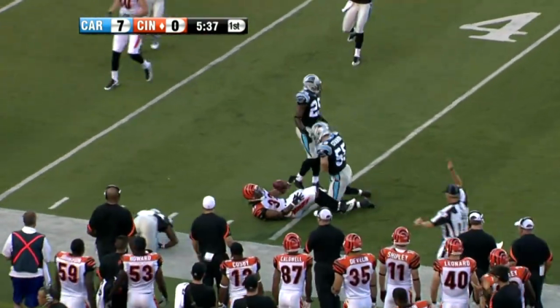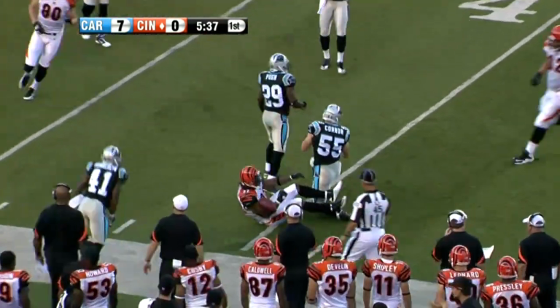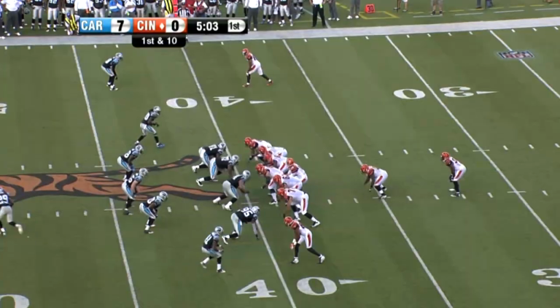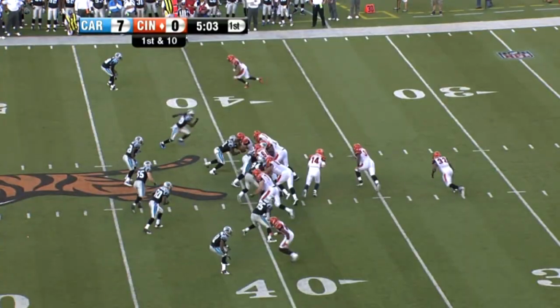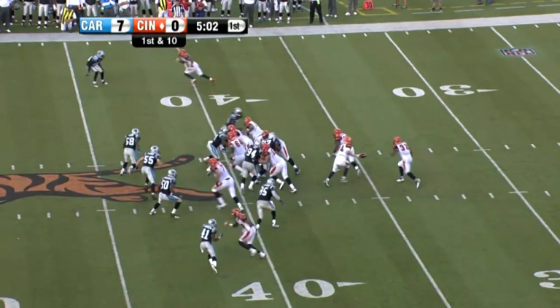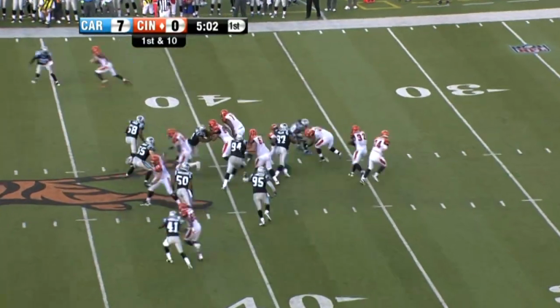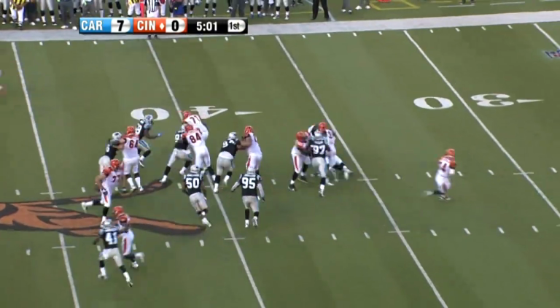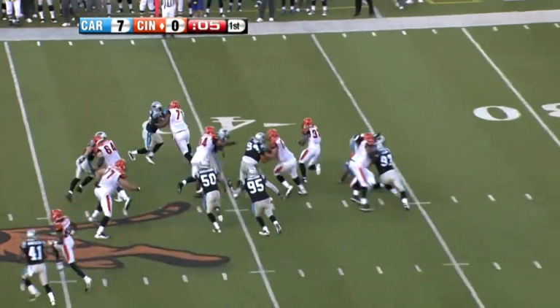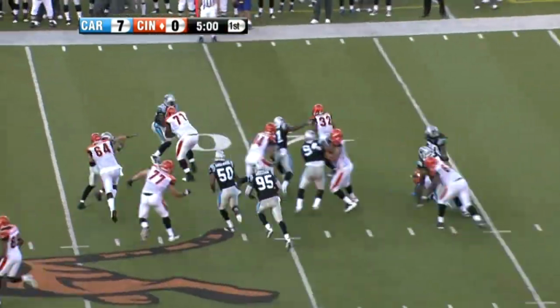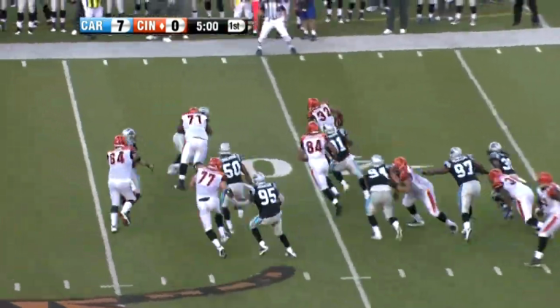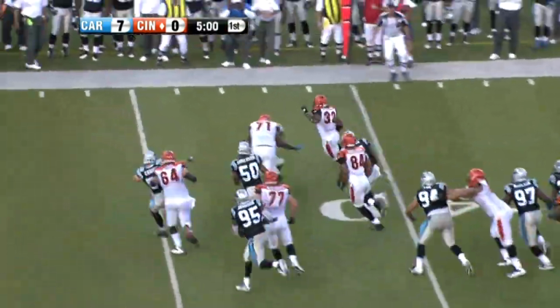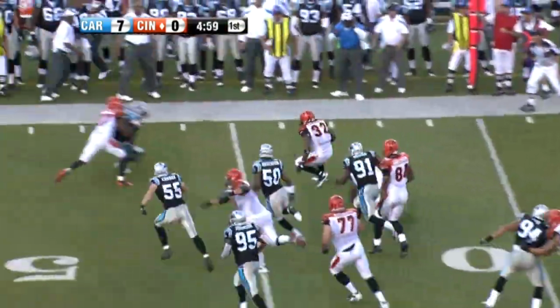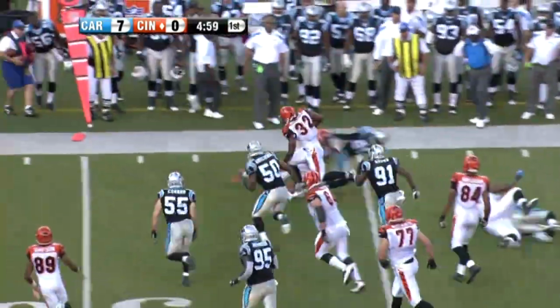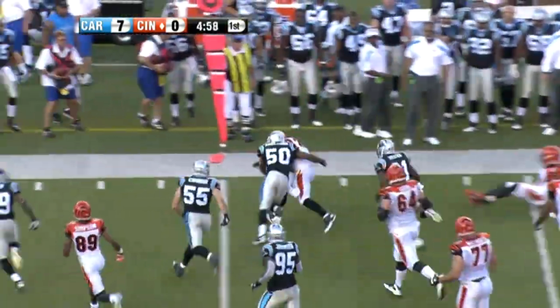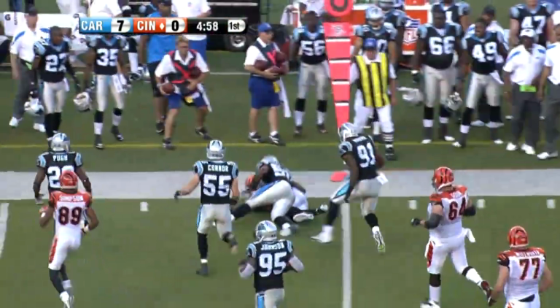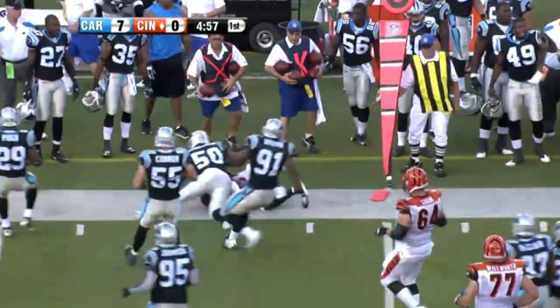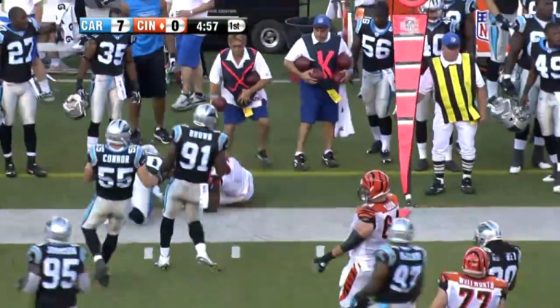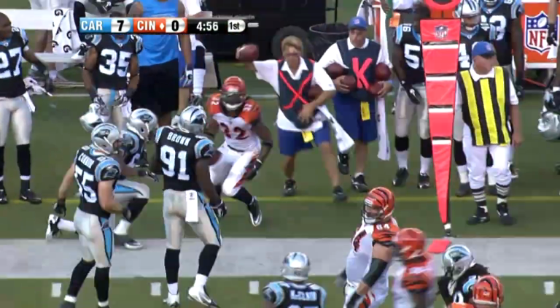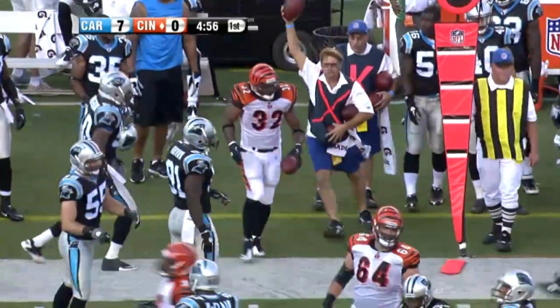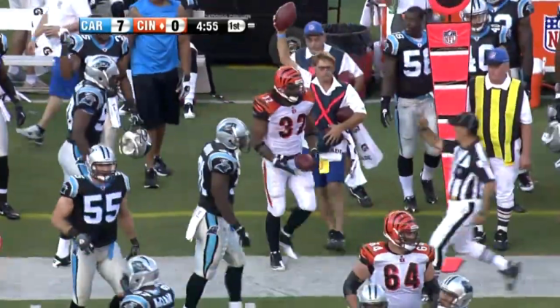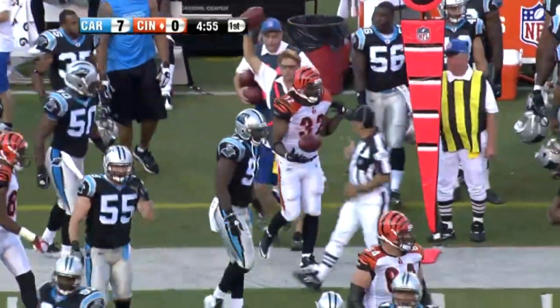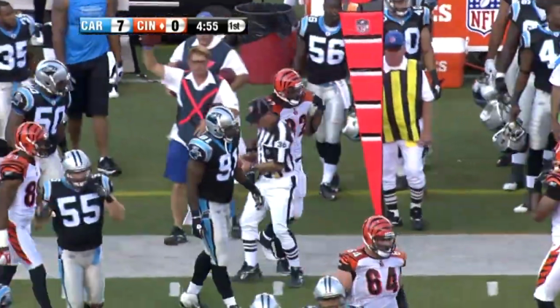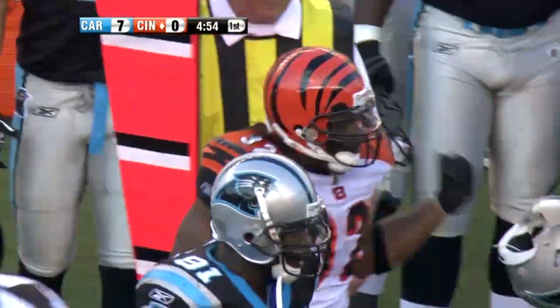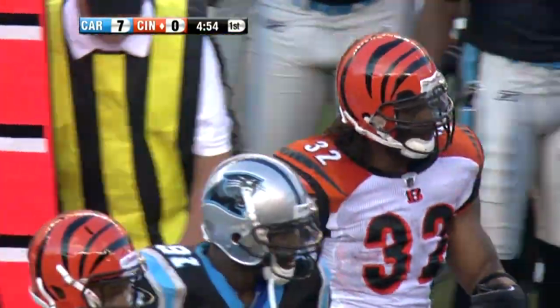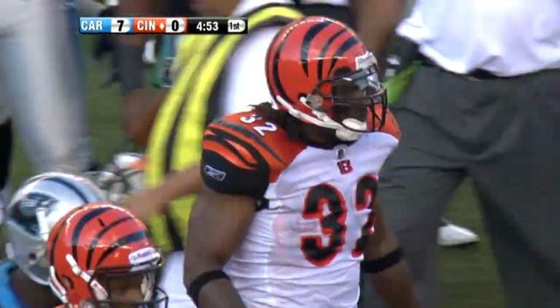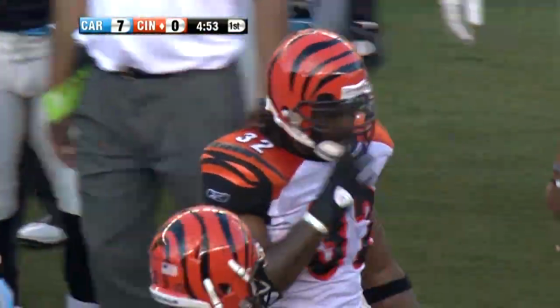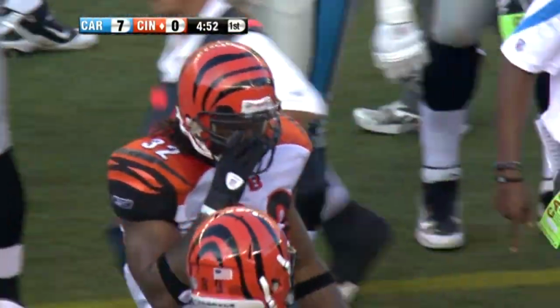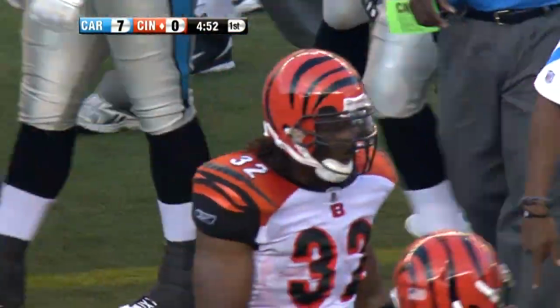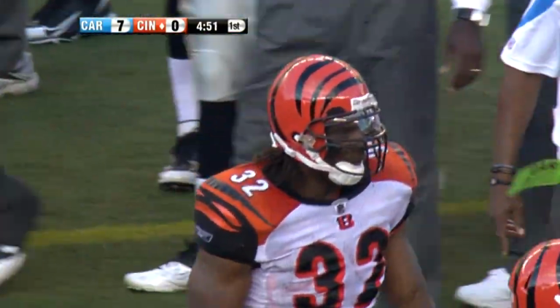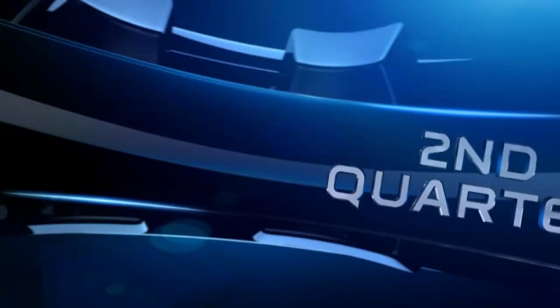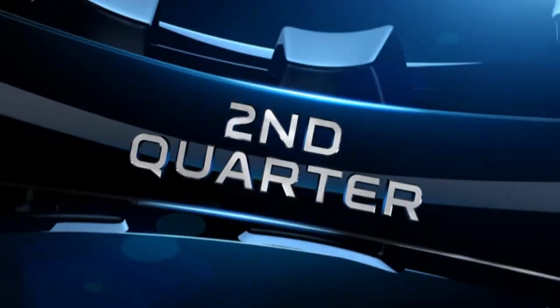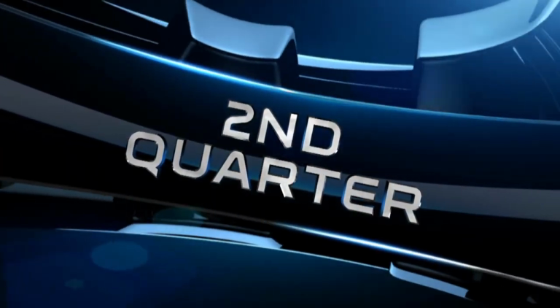And in the very next play, he's going to run it for 12 yards. Looking fresh. 15 plays later, Benson would run it in for a two-yard score. Bengals would tie it up at seven. Benson finishing with 16 carries, 68 yards, and a touchdown.